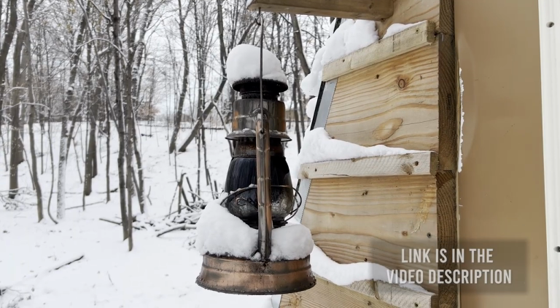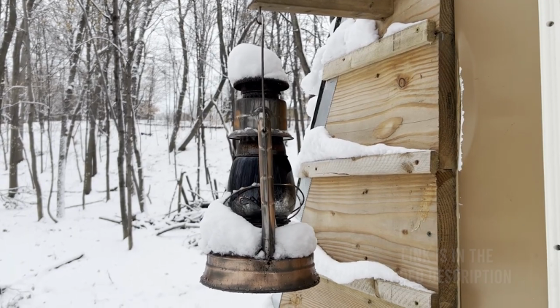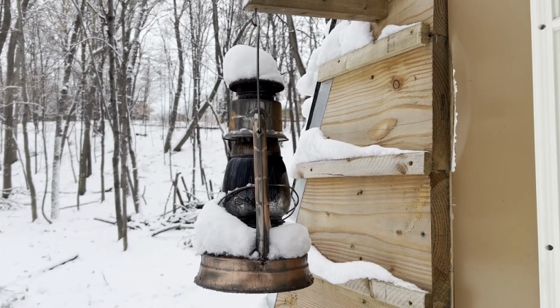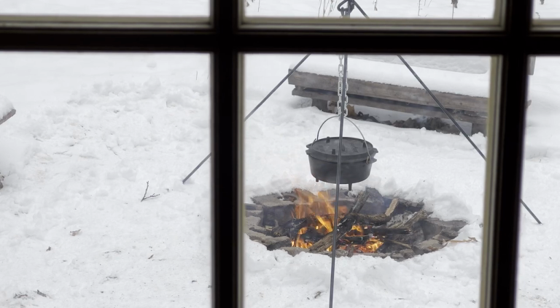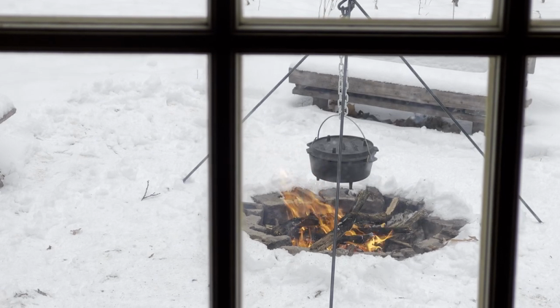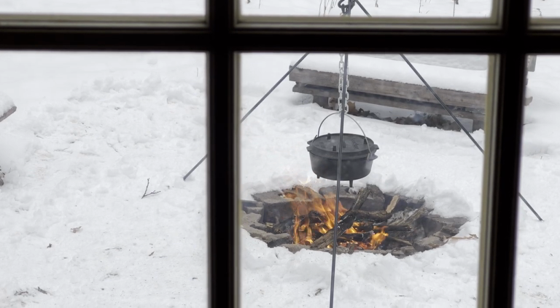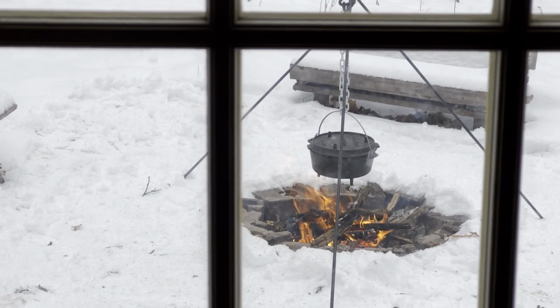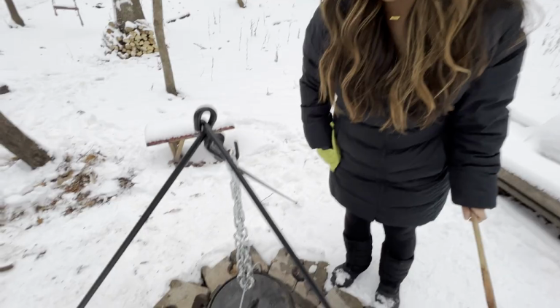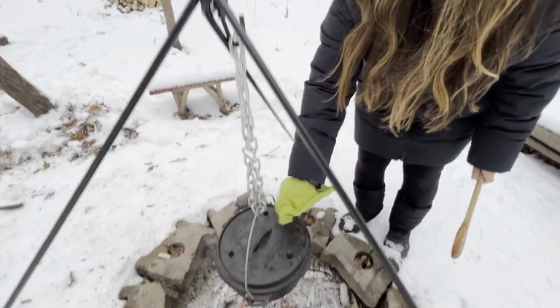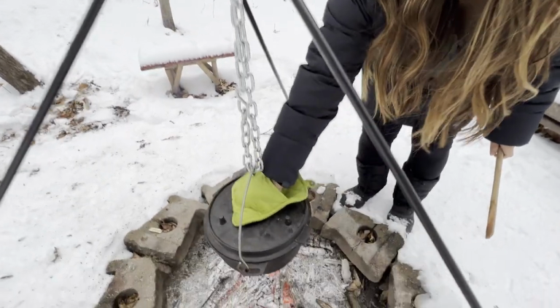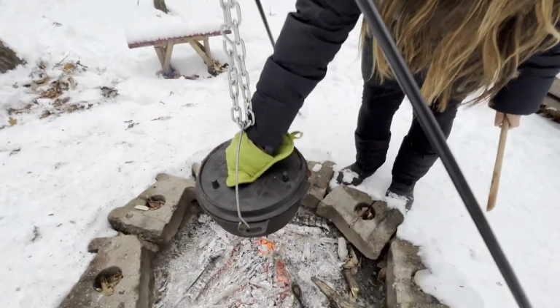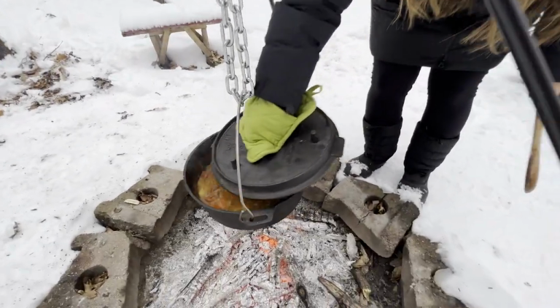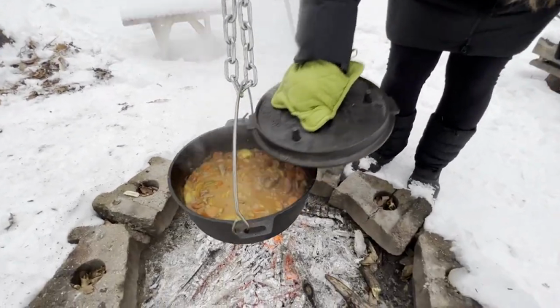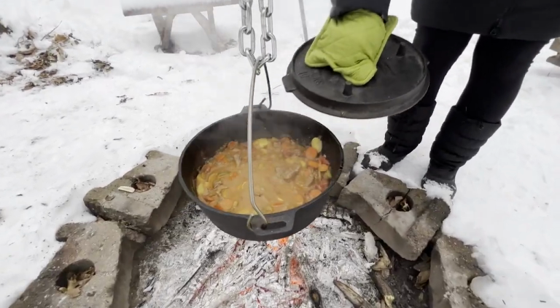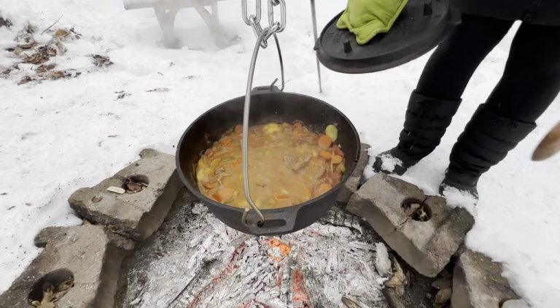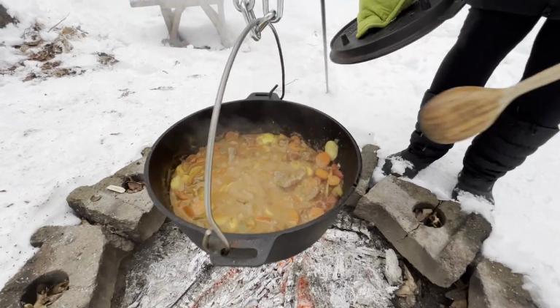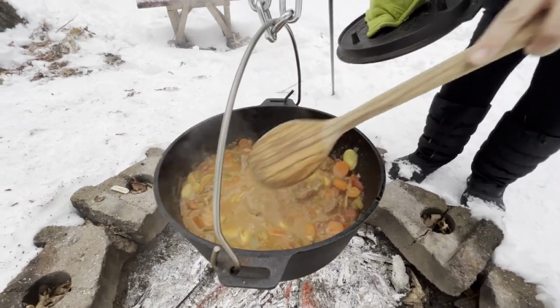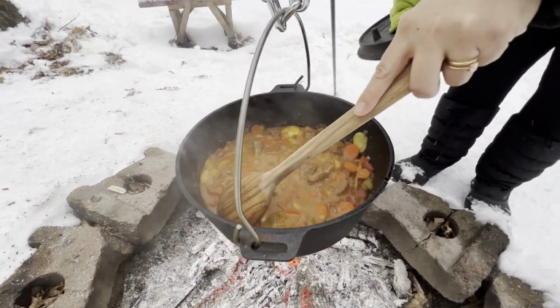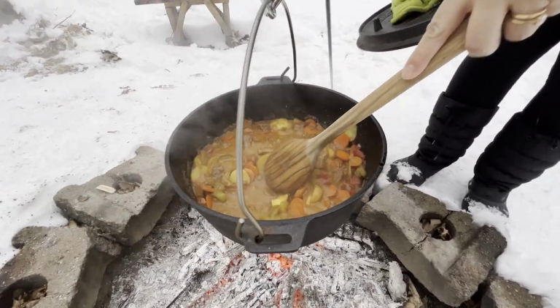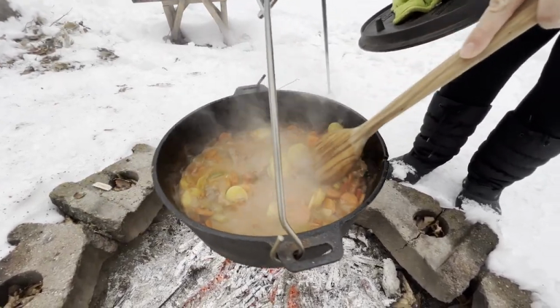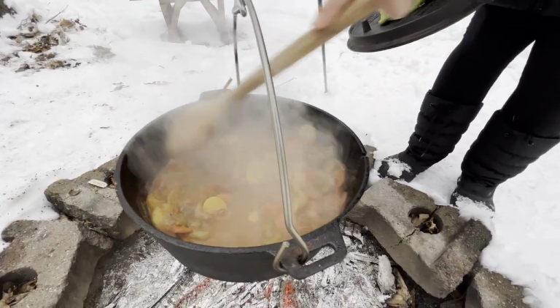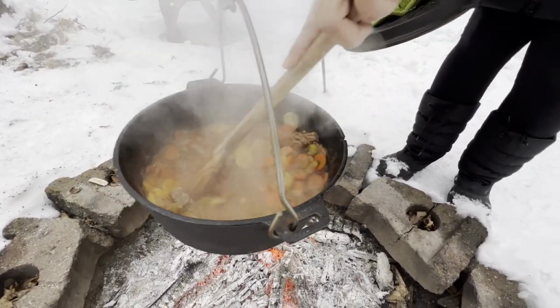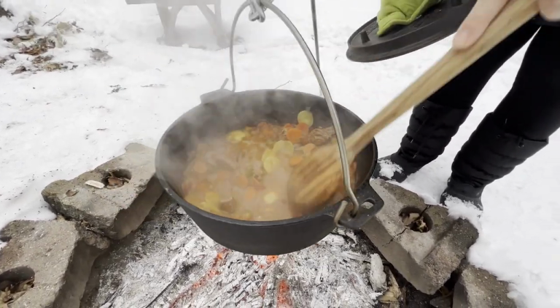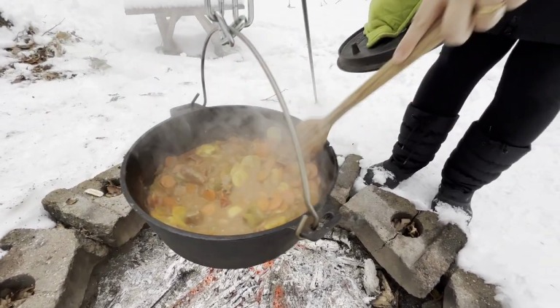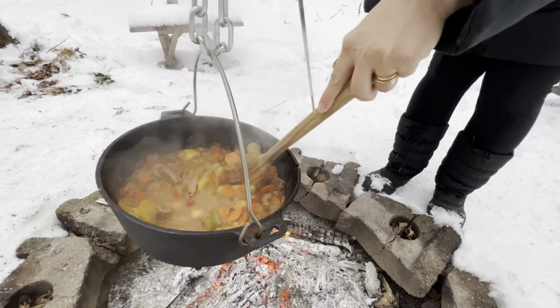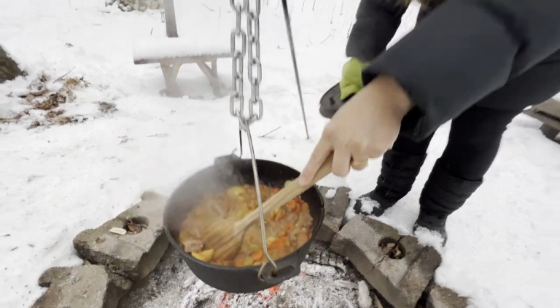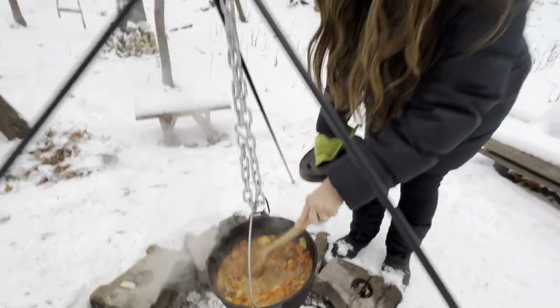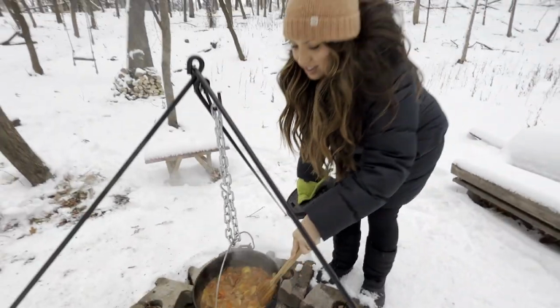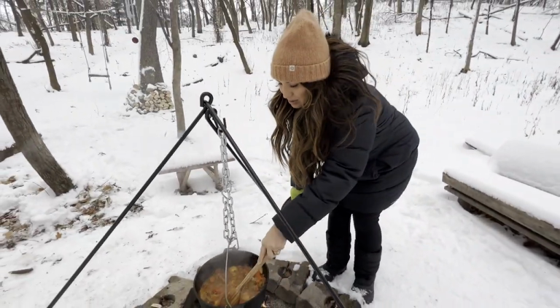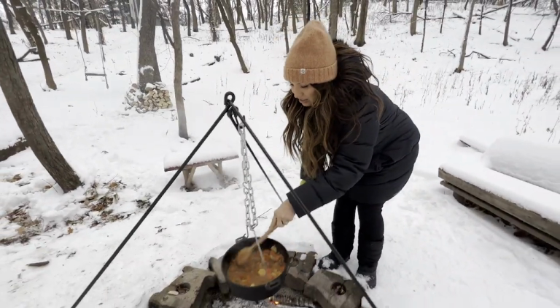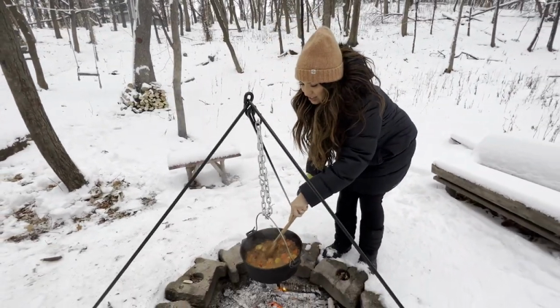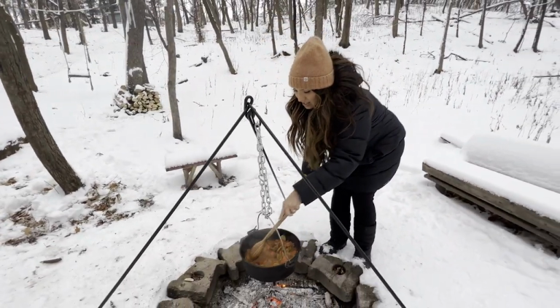Now let's get back to our beef stew. I am eager to eat. Oh my gosh, that looks good. Look at all the juices. This is about to be delicious. It's perfect.